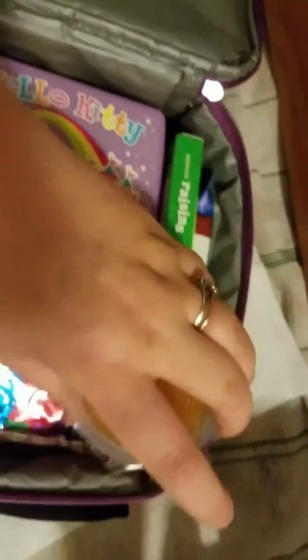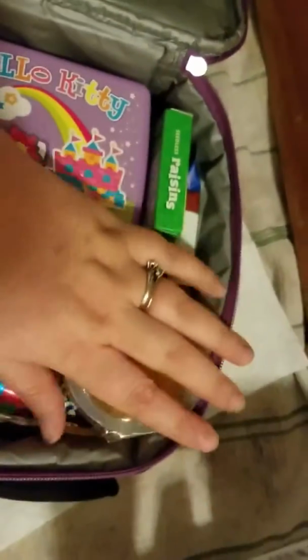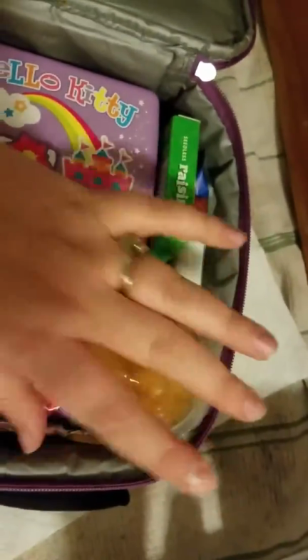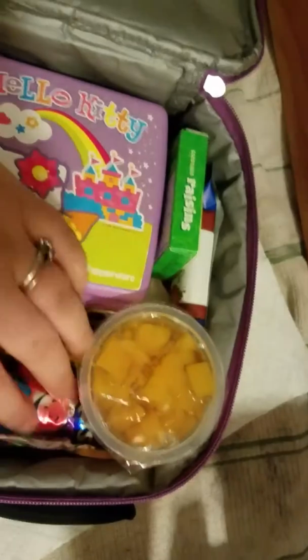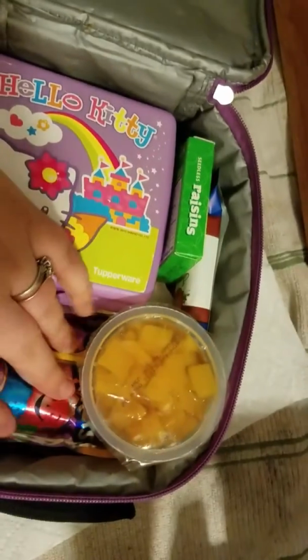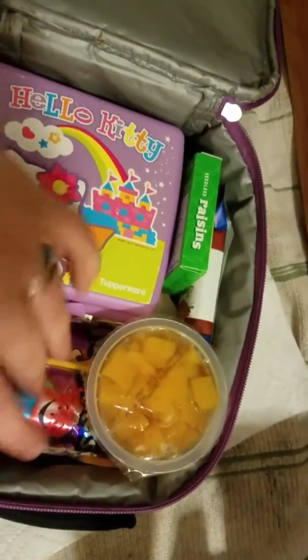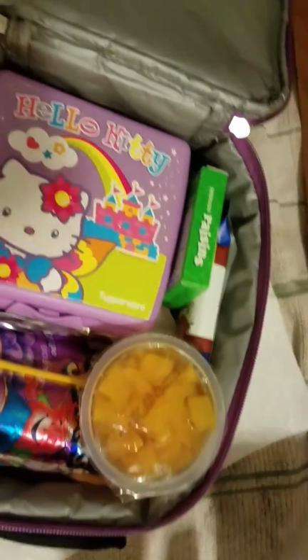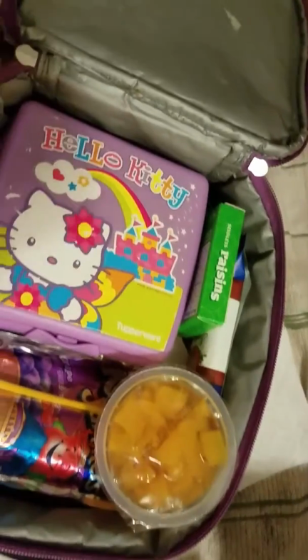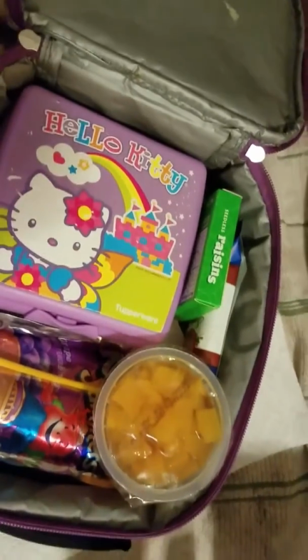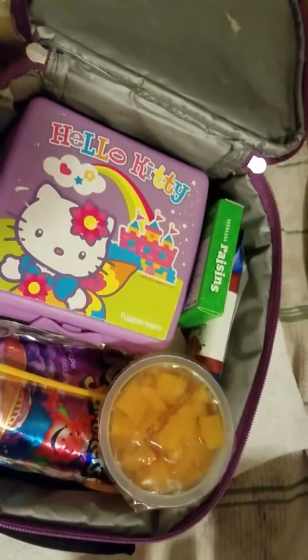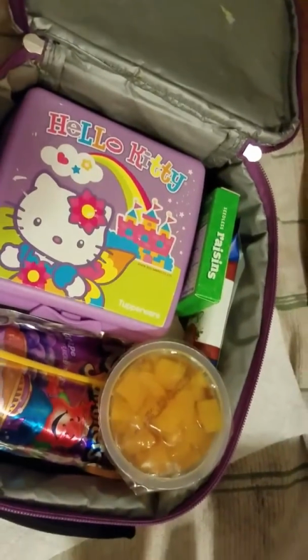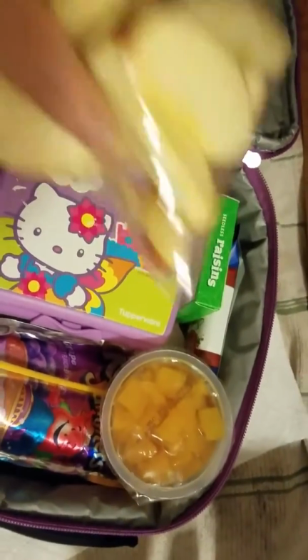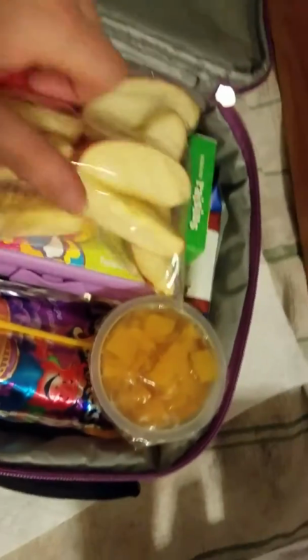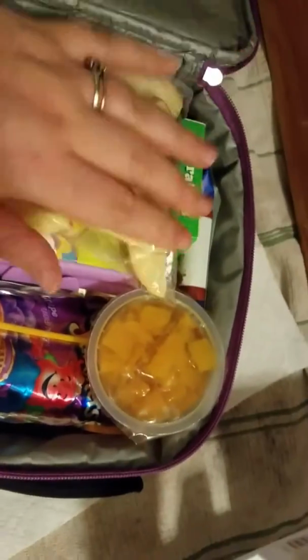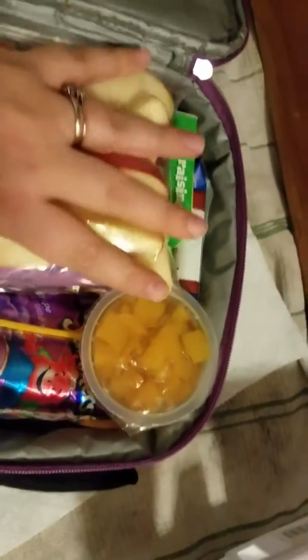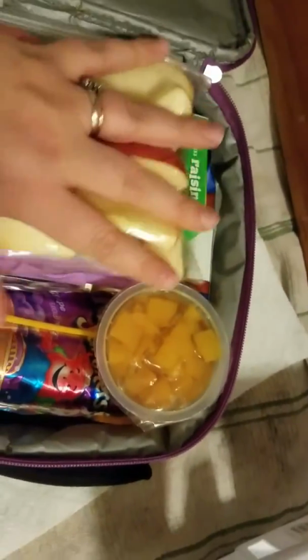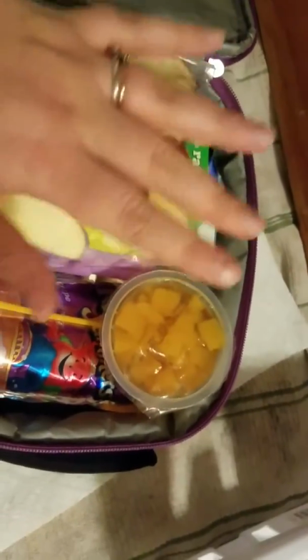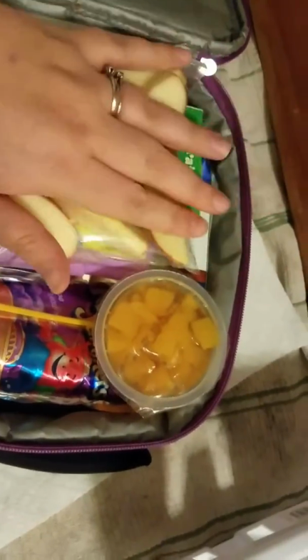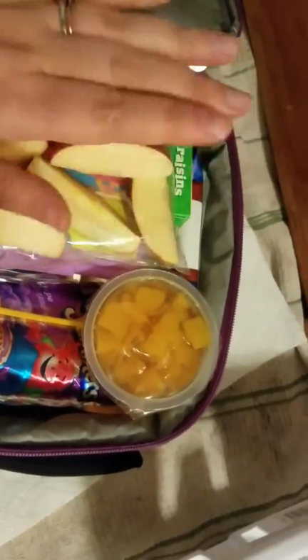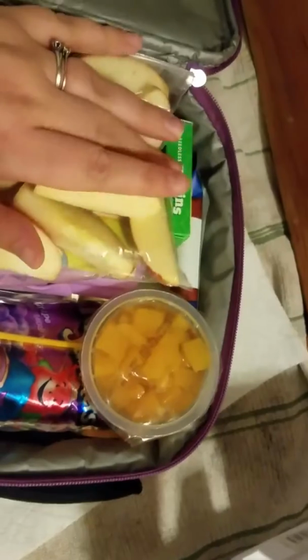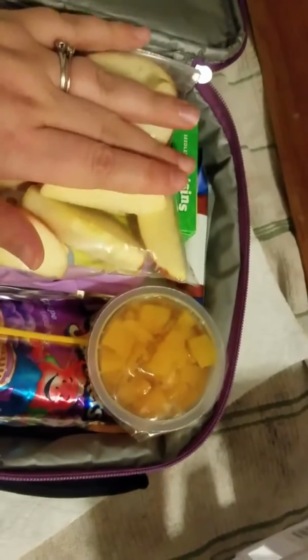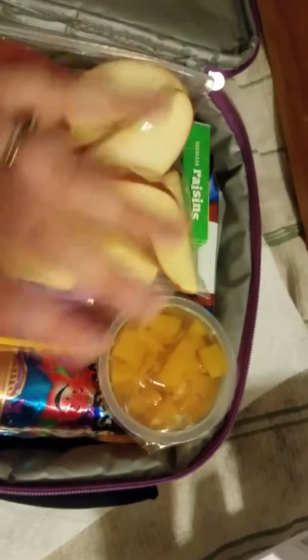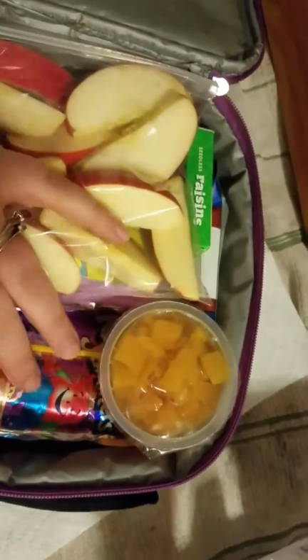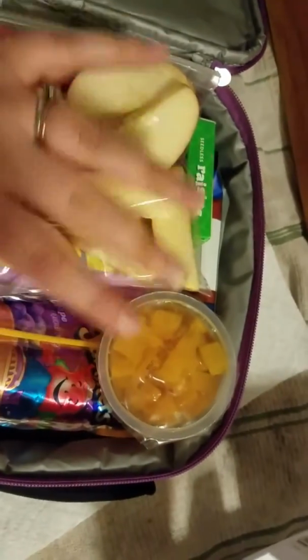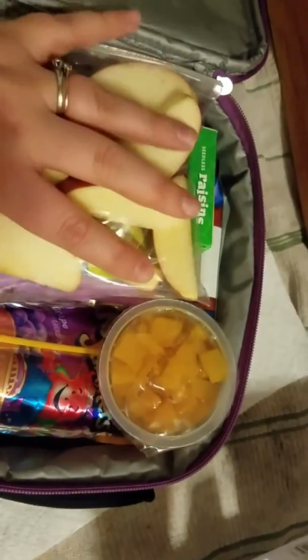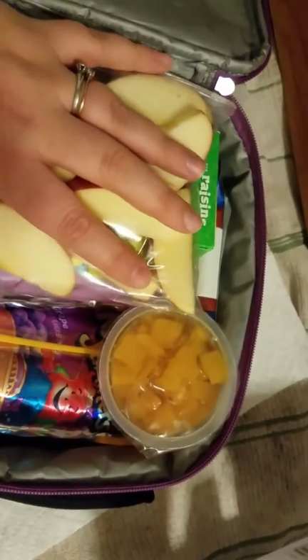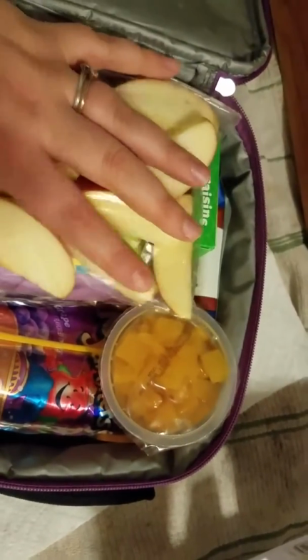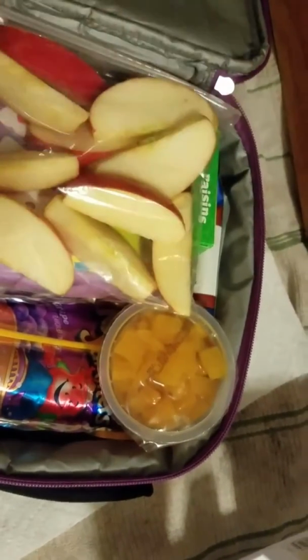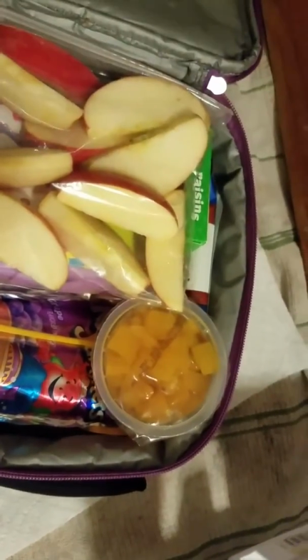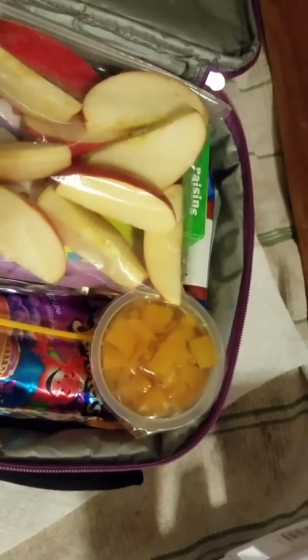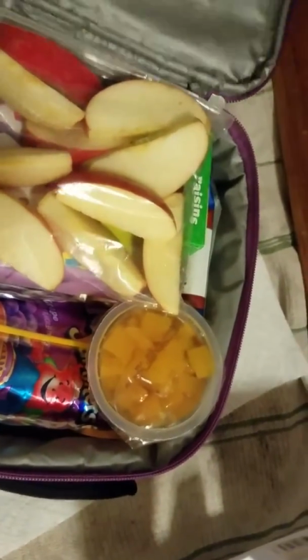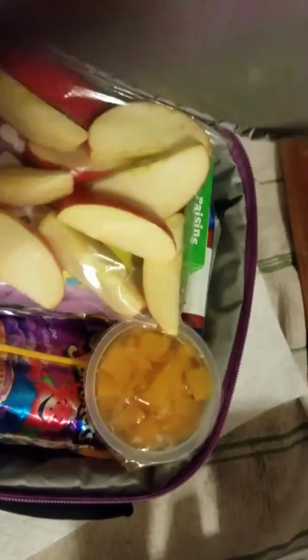And I think that's it. Her ice pack will go somehow in here — I think I'll just do a smaller one. But that is it.